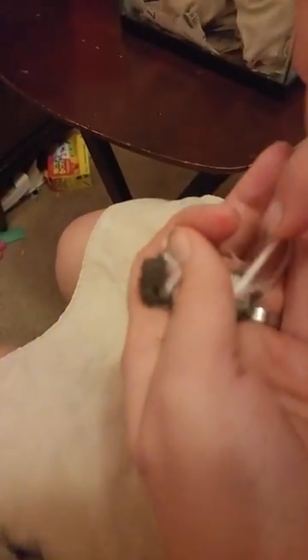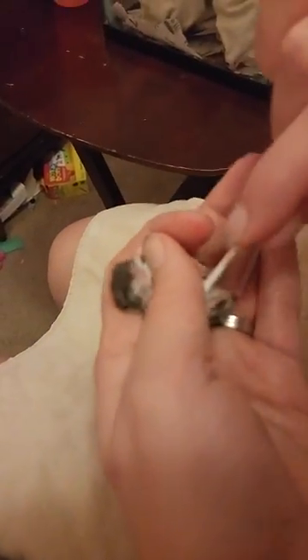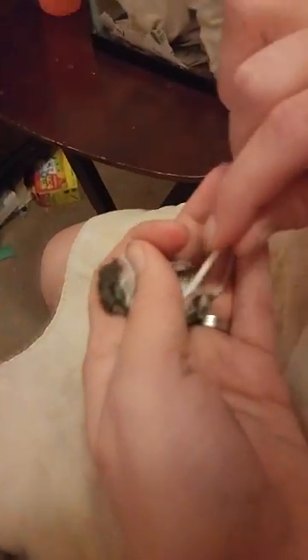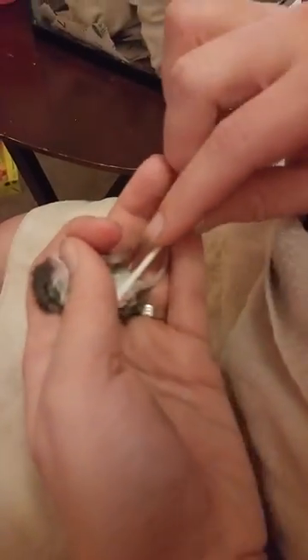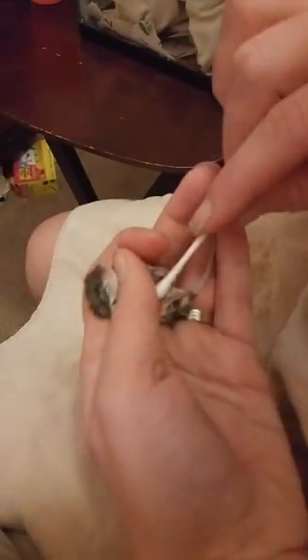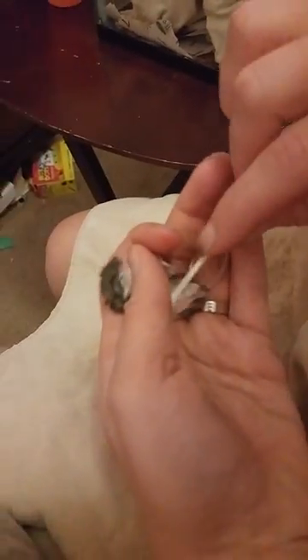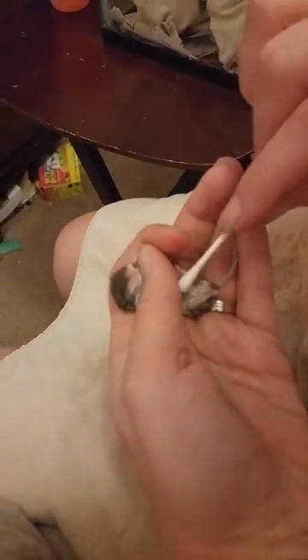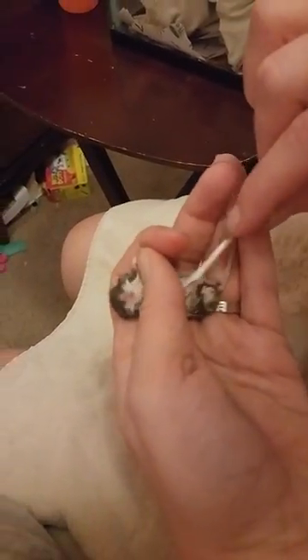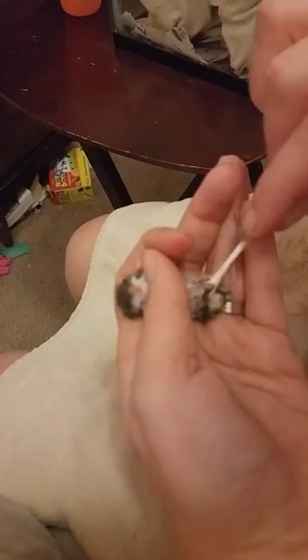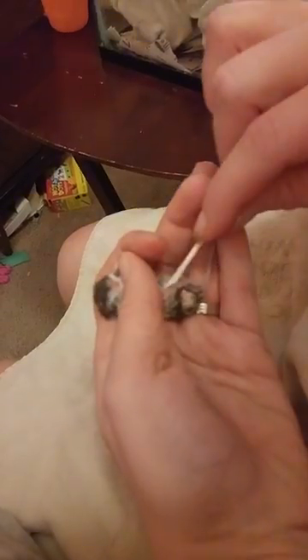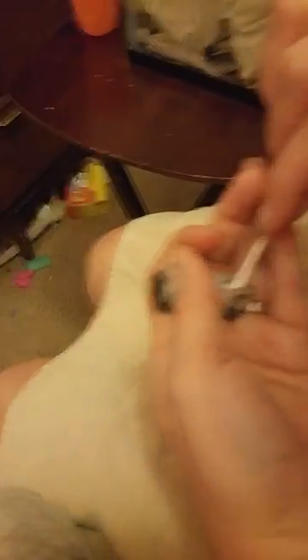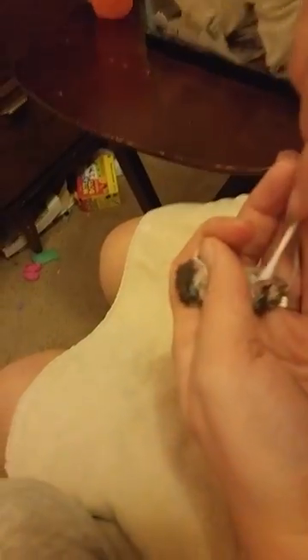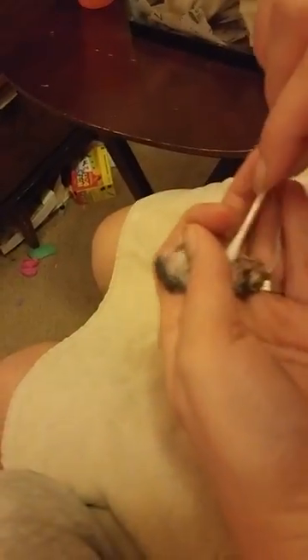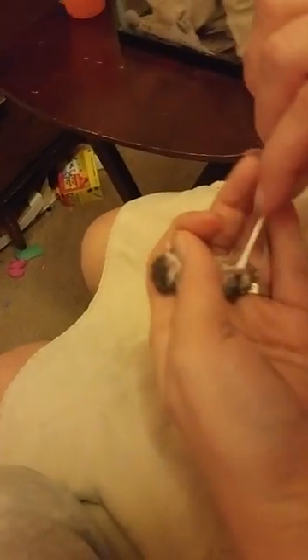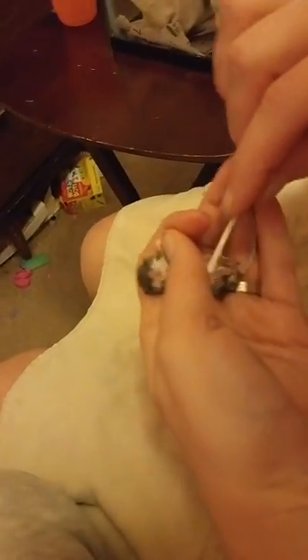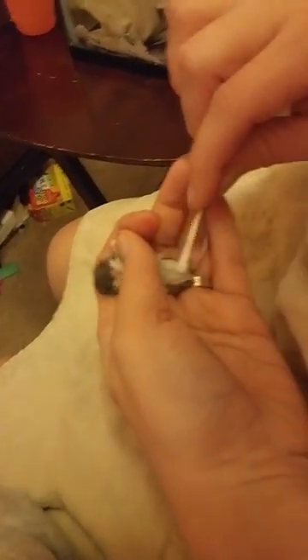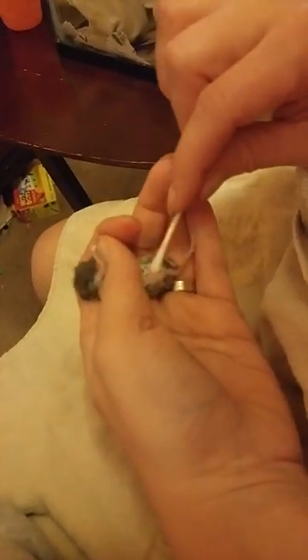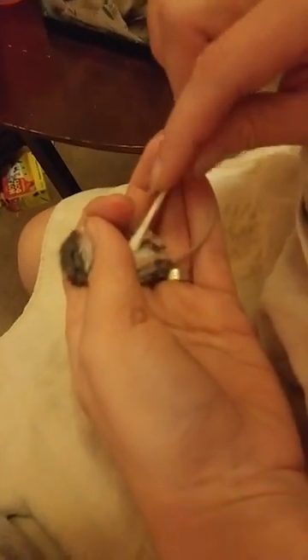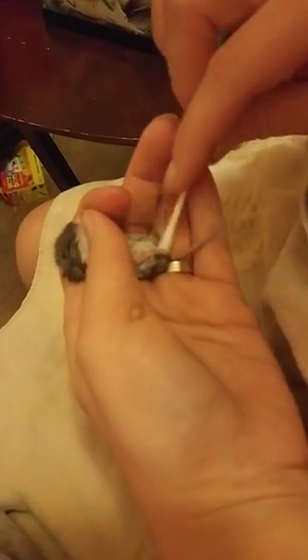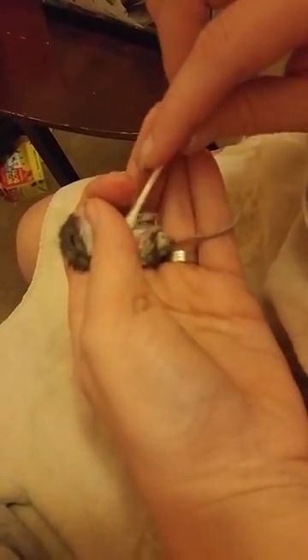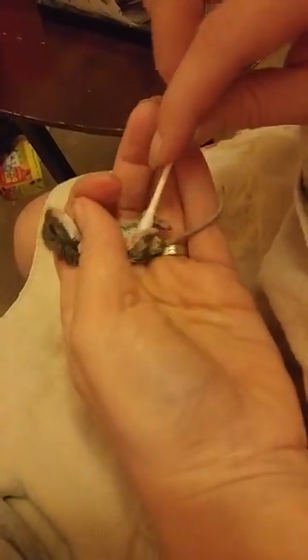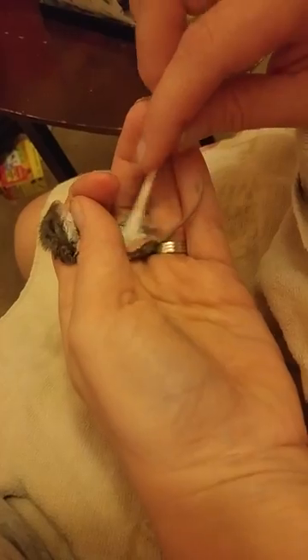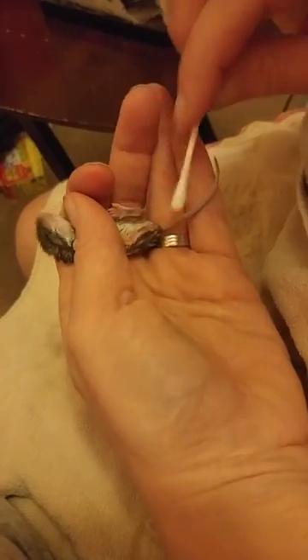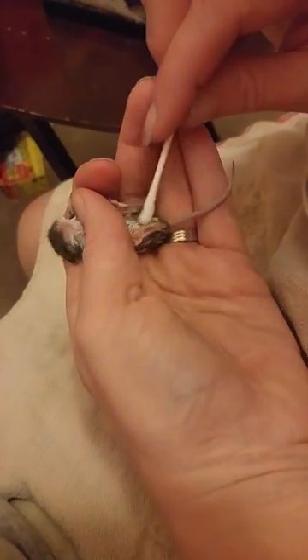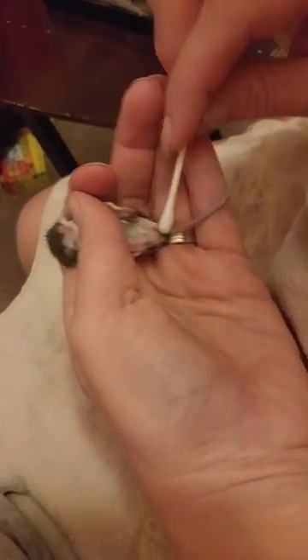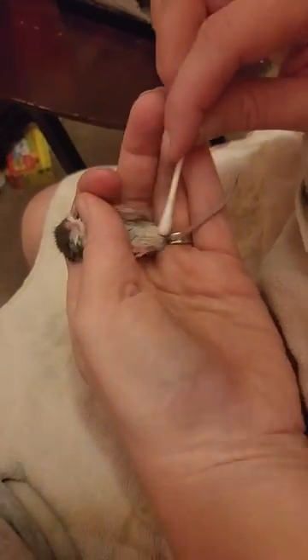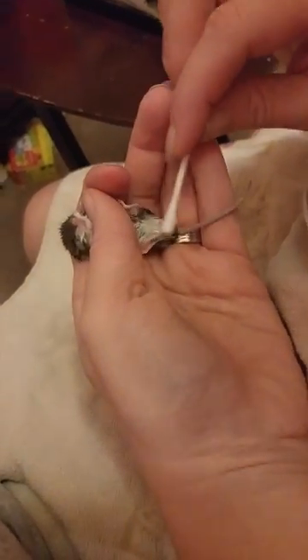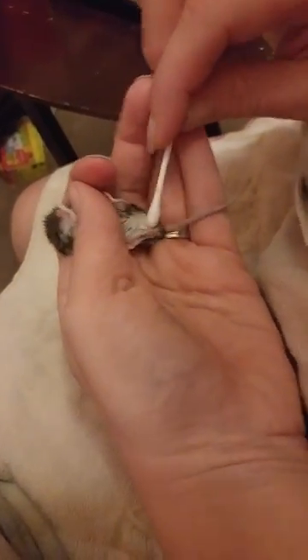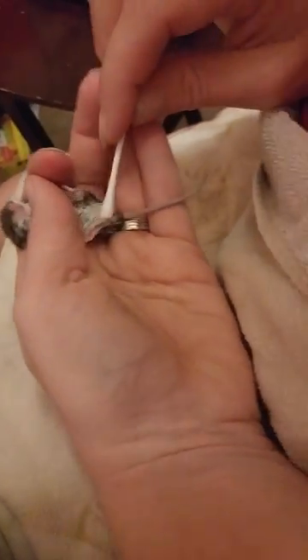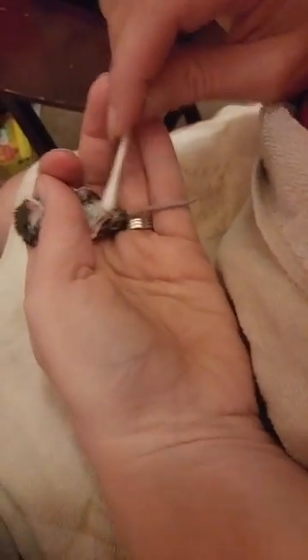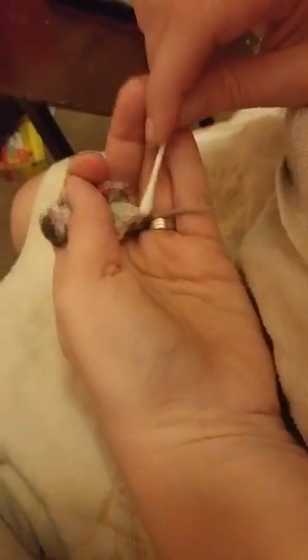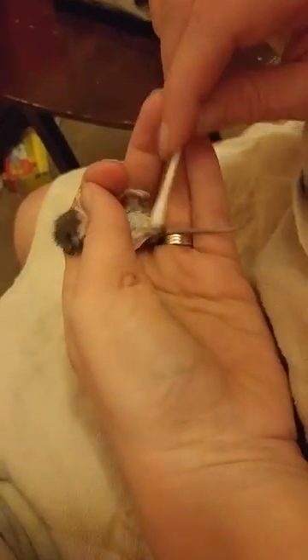Right now I am stimulating the digestive tract by rubbing it with a Q-tip. Mice can't do this on their own — their mommies do it for them, but their mom's not around, and so I am. It's actually pooping a little bit, which is good.